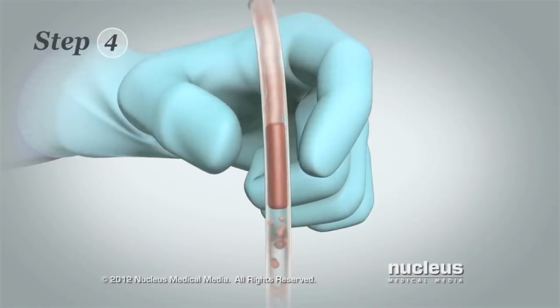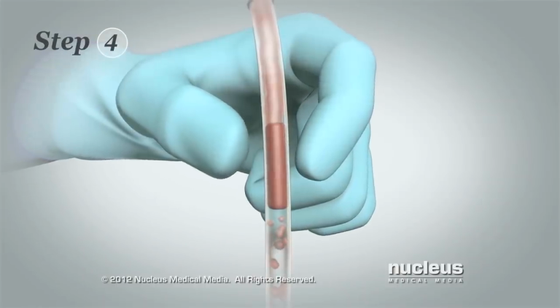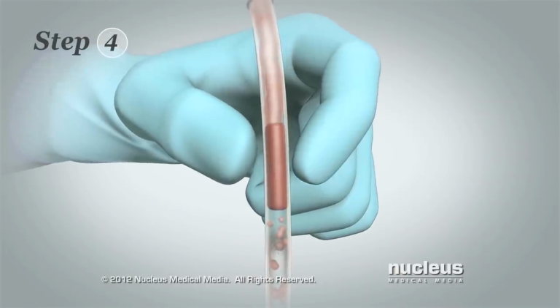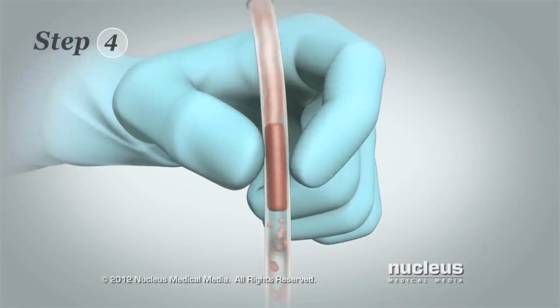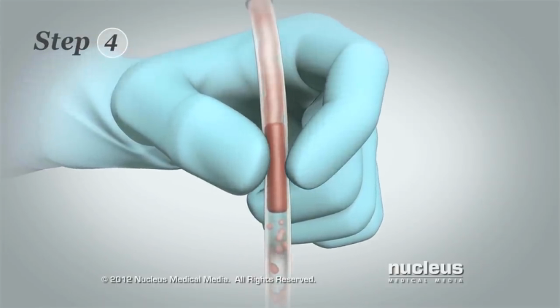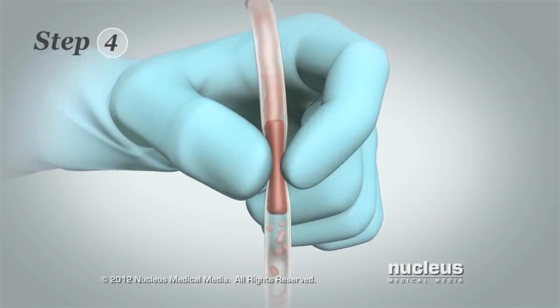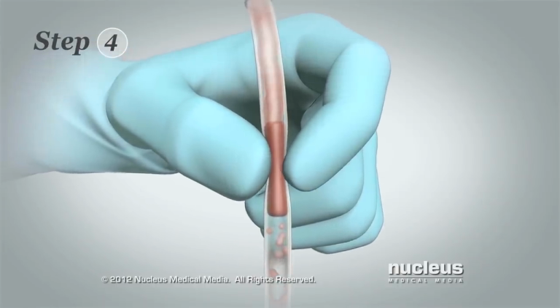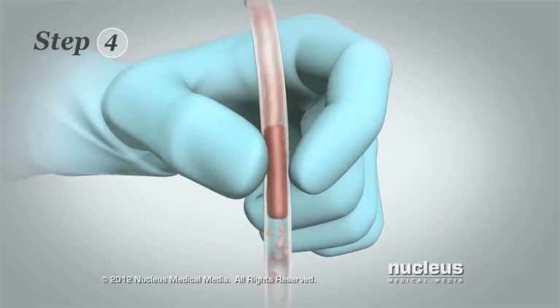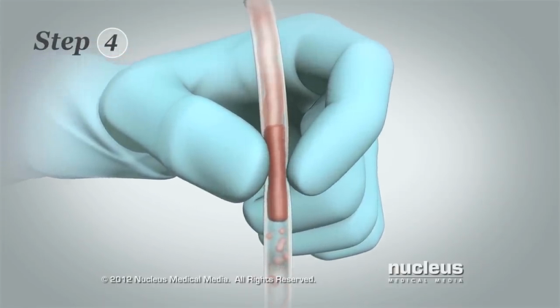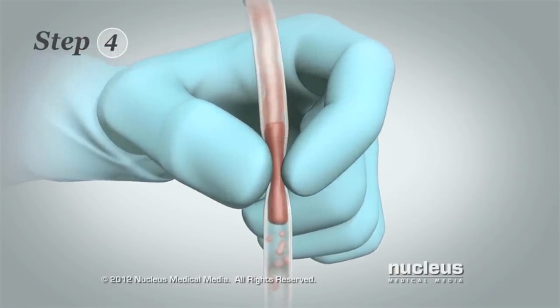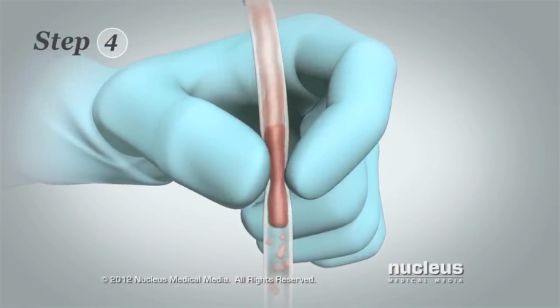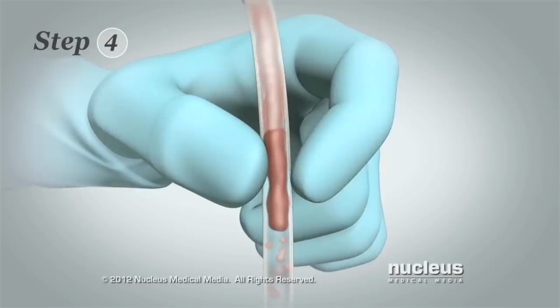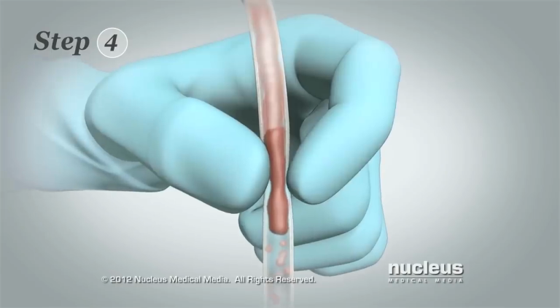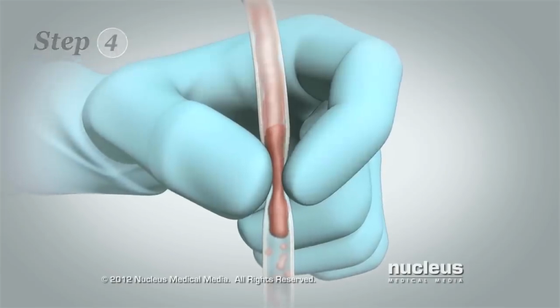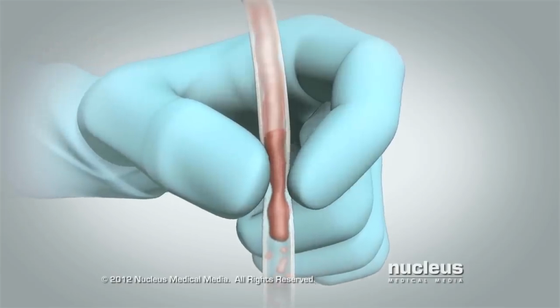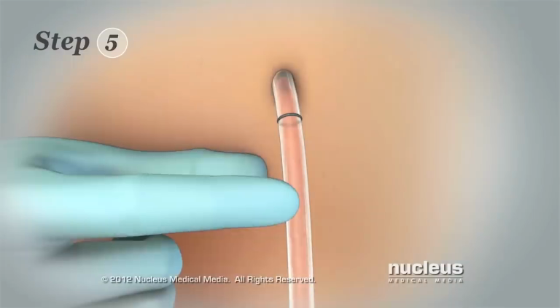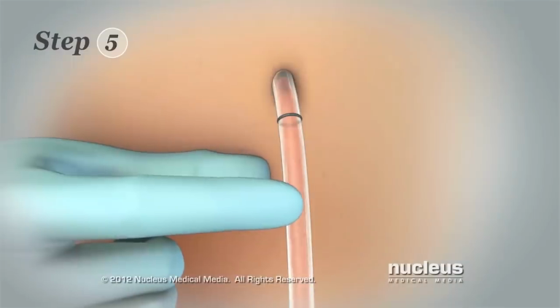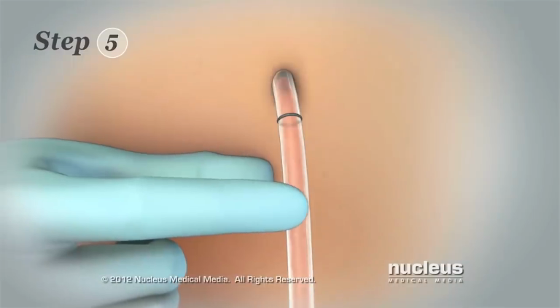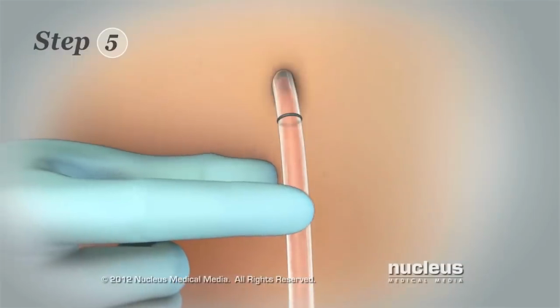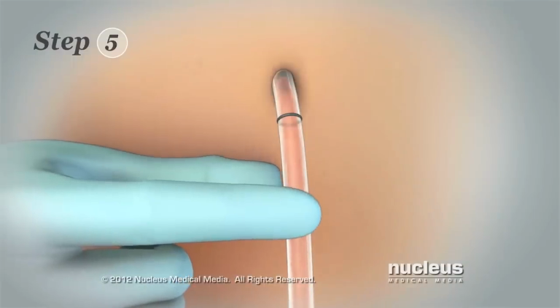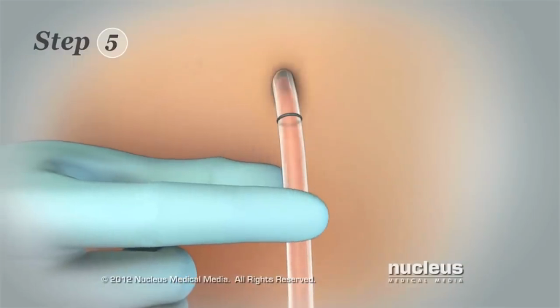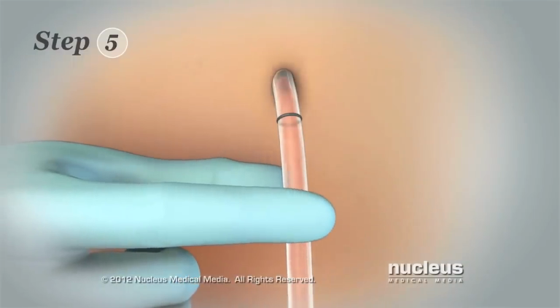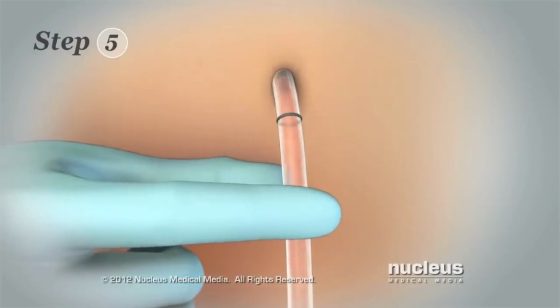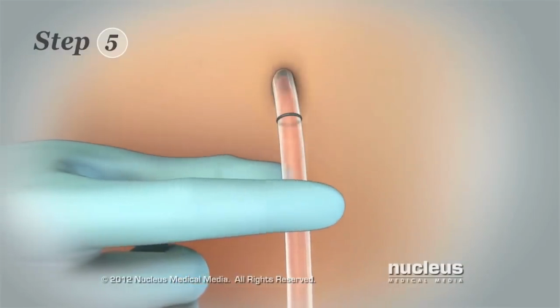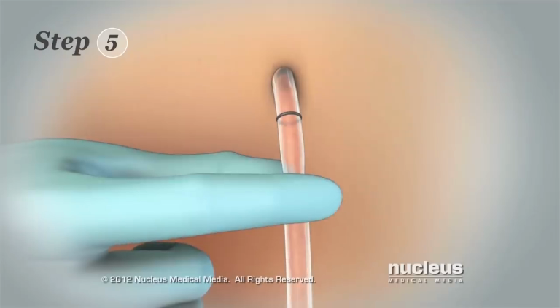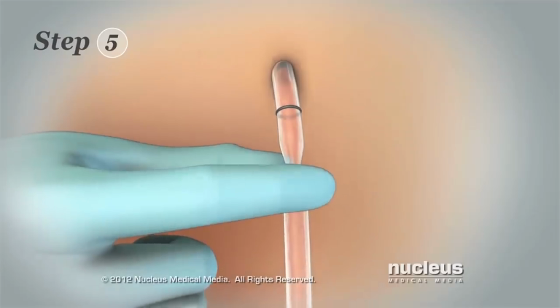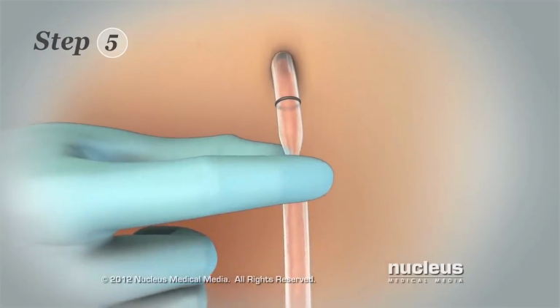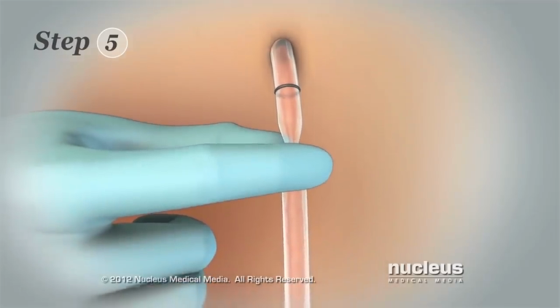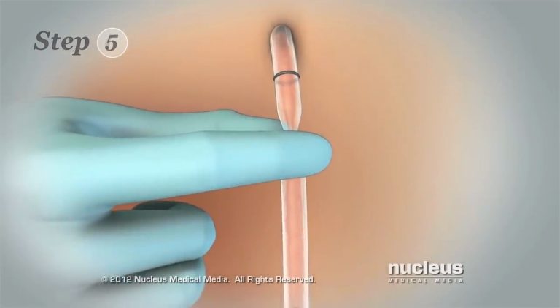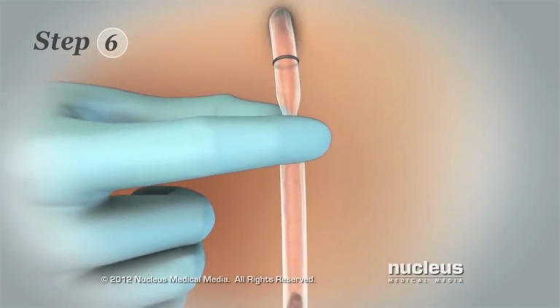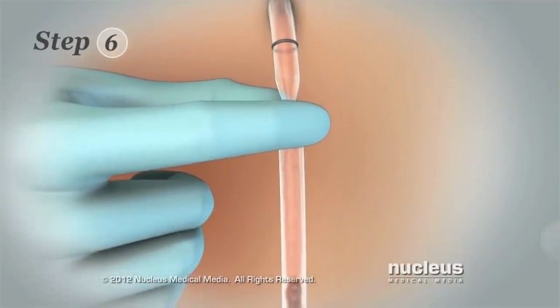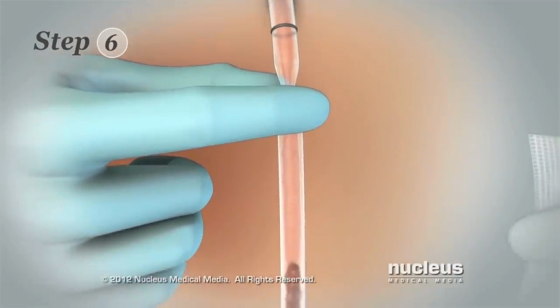Step 4: Loosen the clots by gently squeezing the tube surrounding them. Step 5: Use one hand to hold the drain tube in place where it leaves your skin.